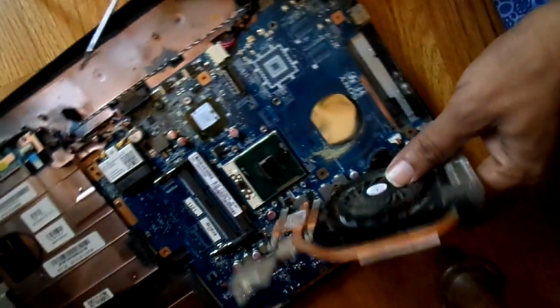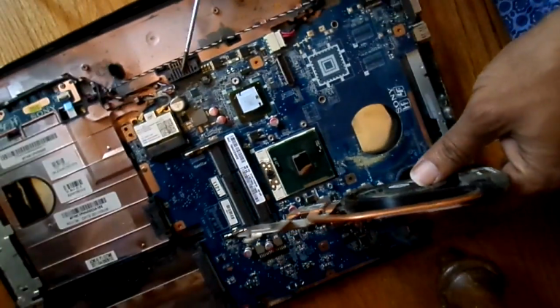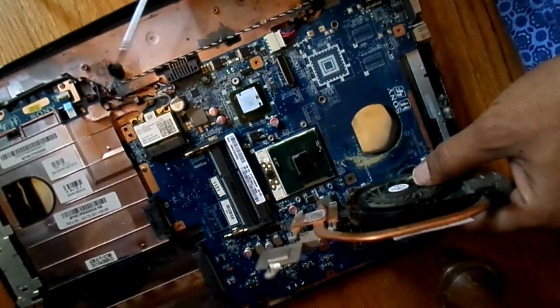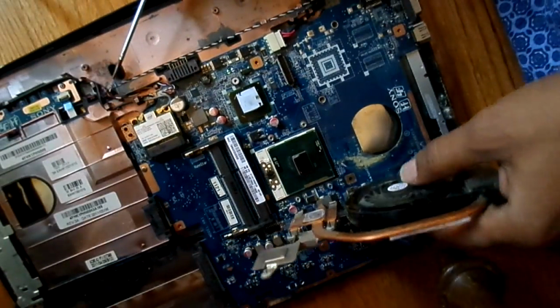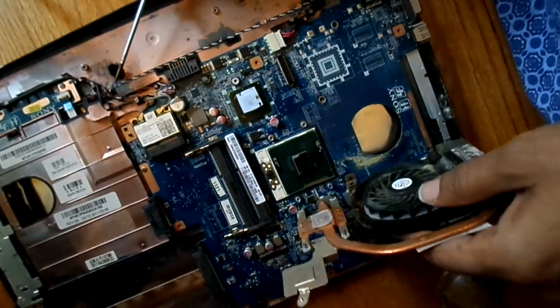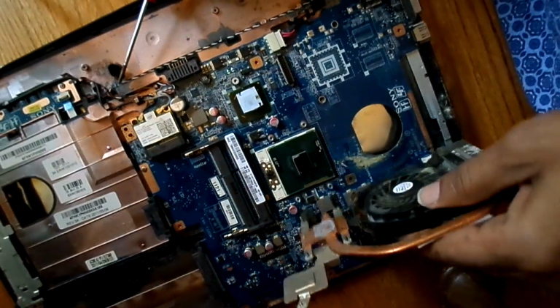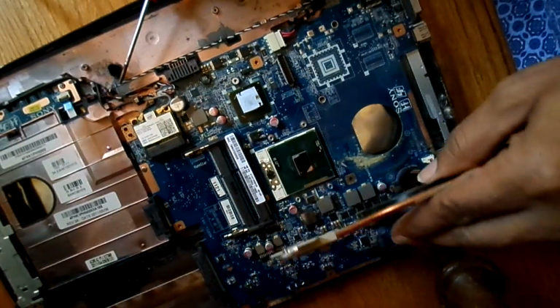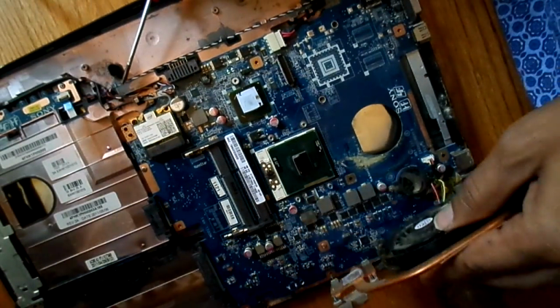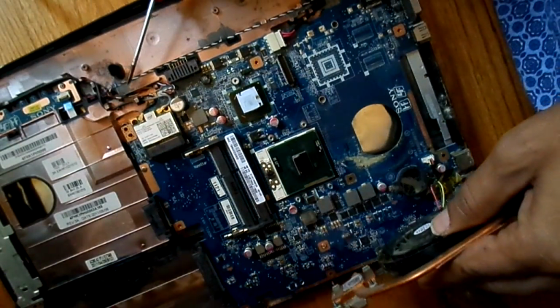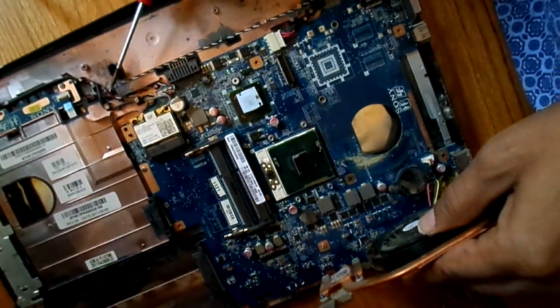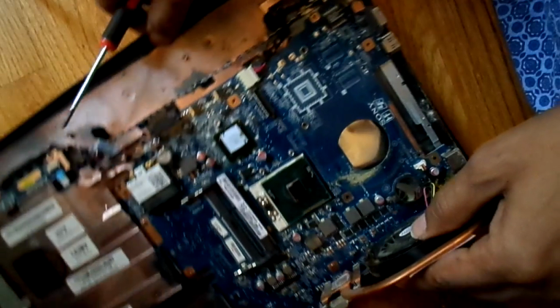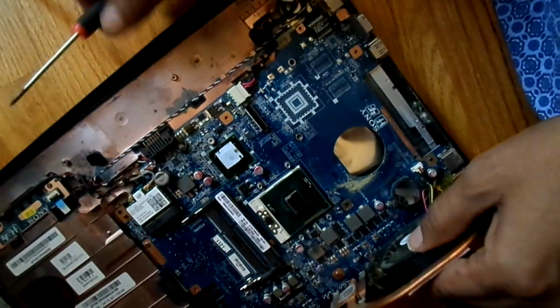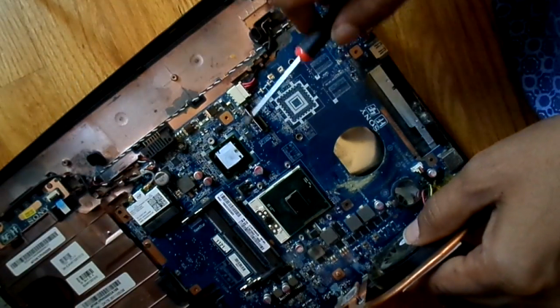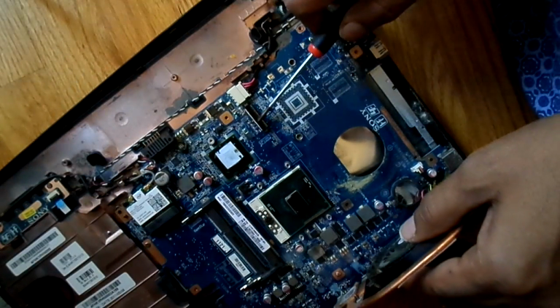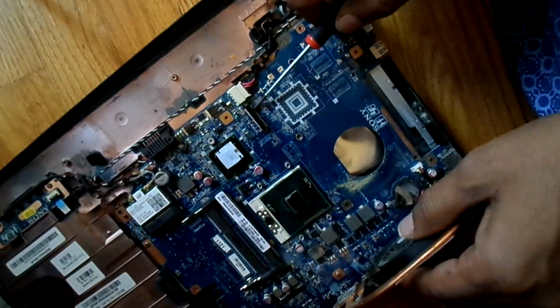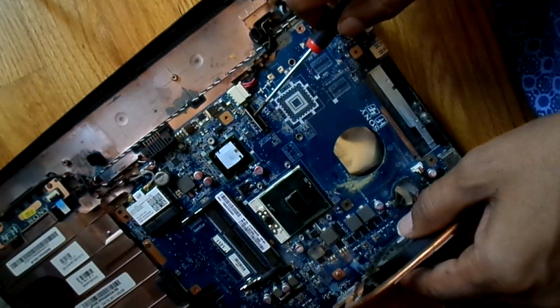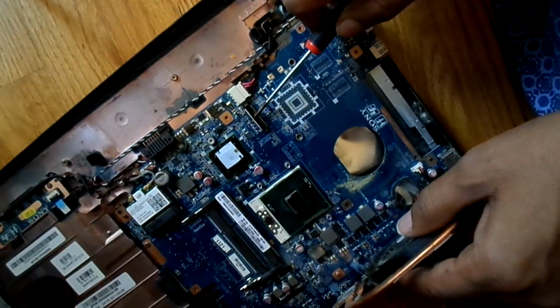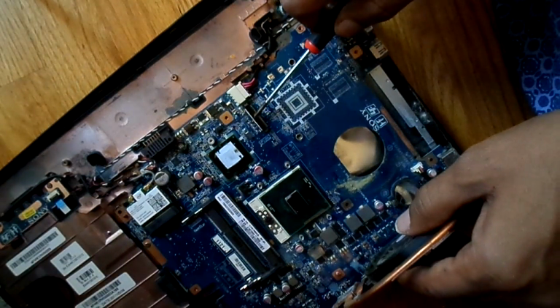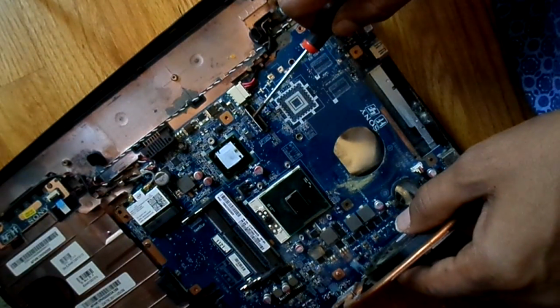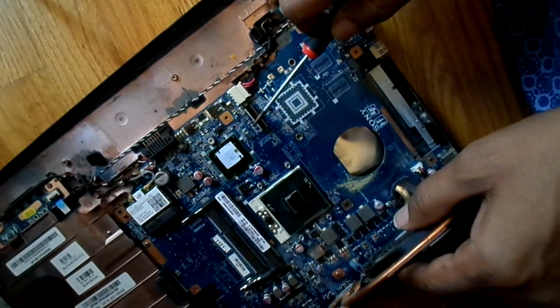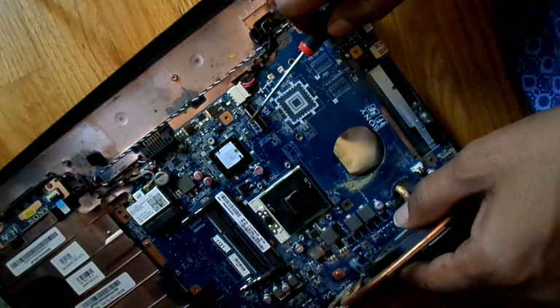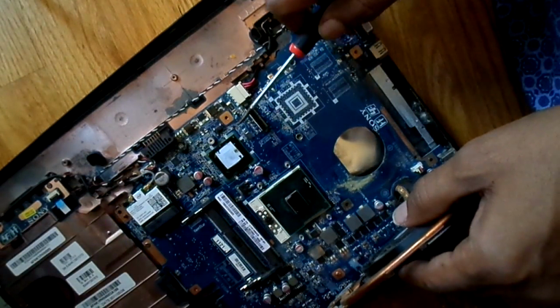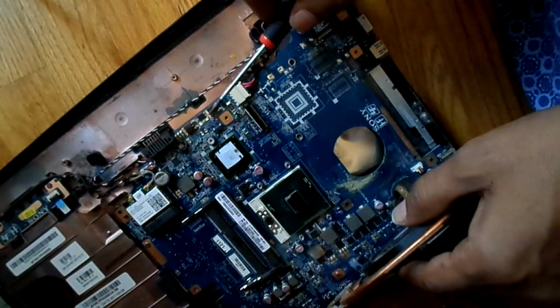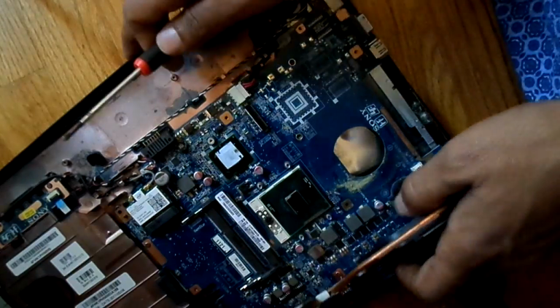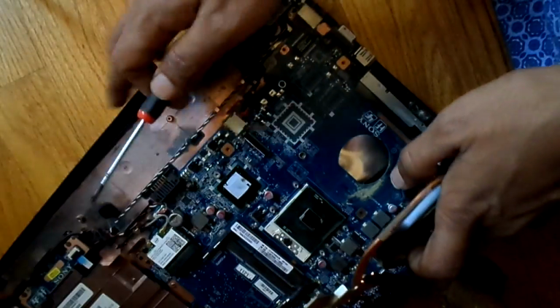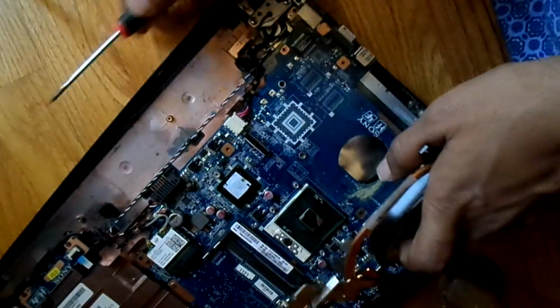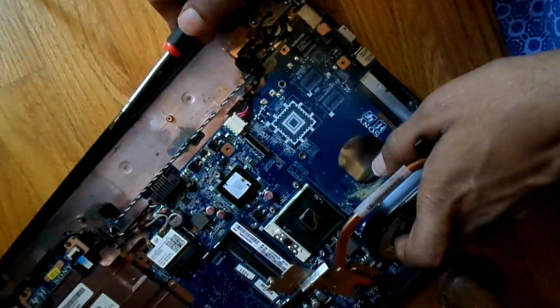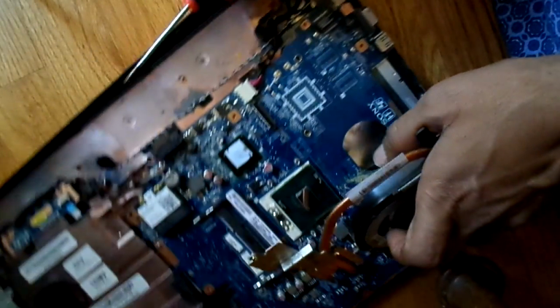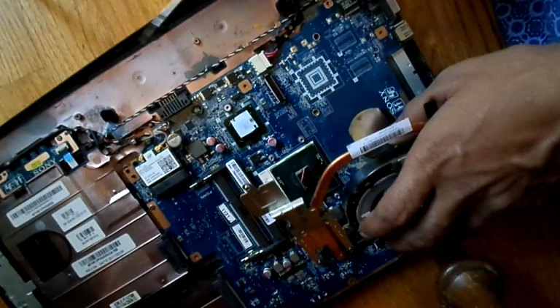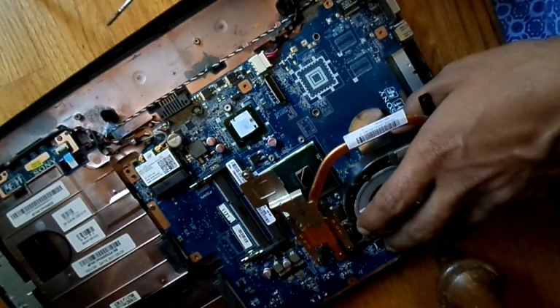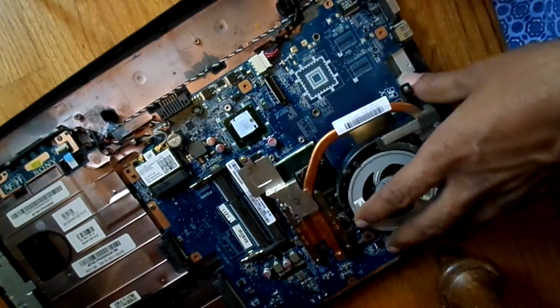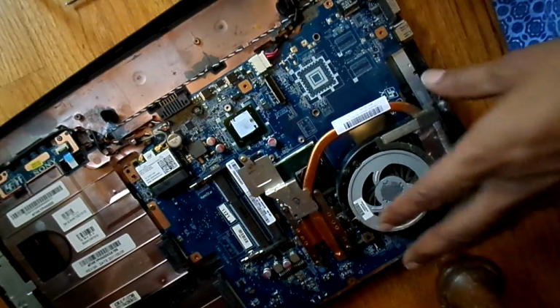So this pretty much covers most of the parts of the laptop. We have a connector for the screen that goes from here to the screen, which has been removed from this laptop. Thank you for taking a look.